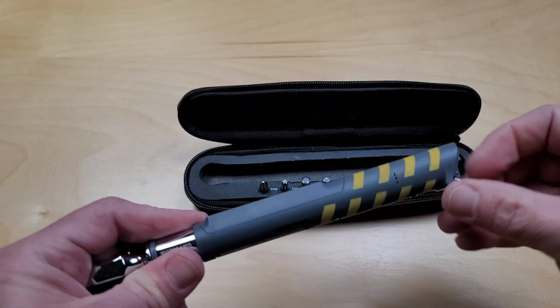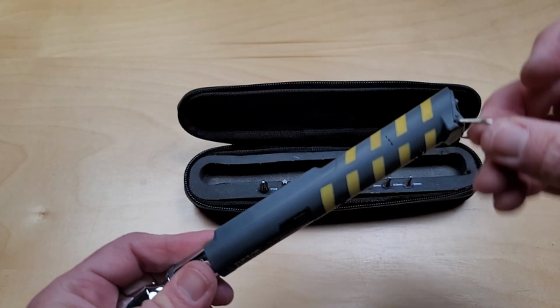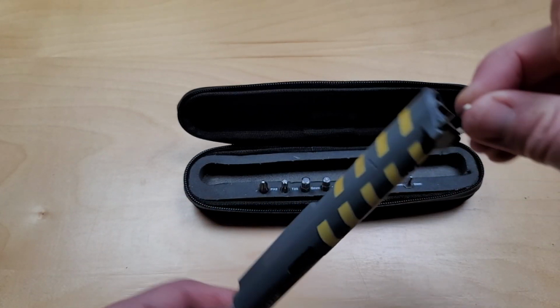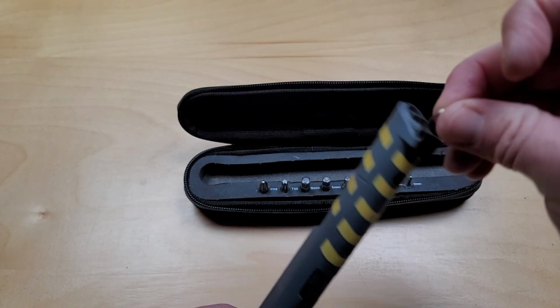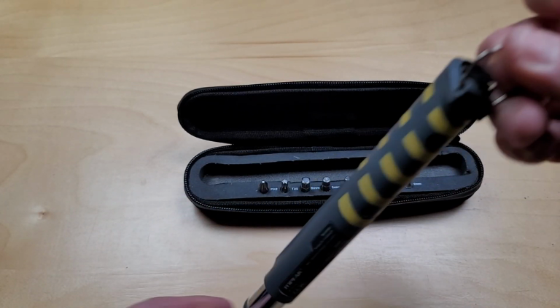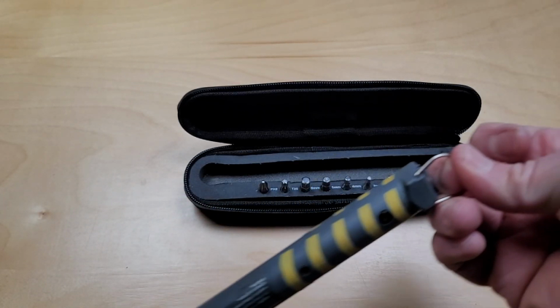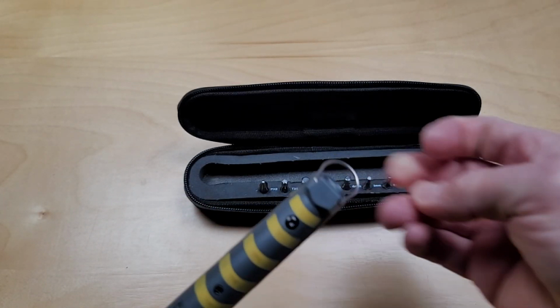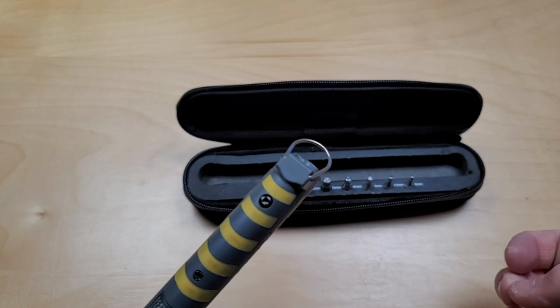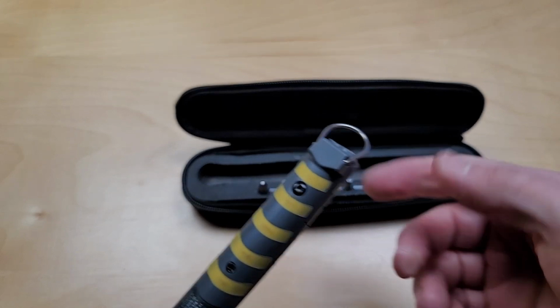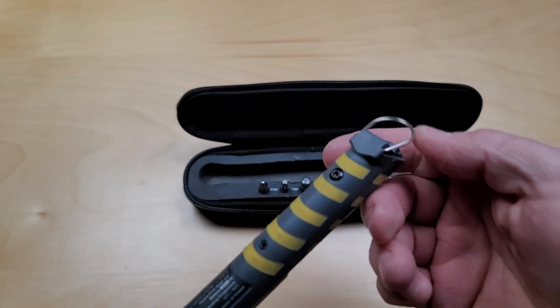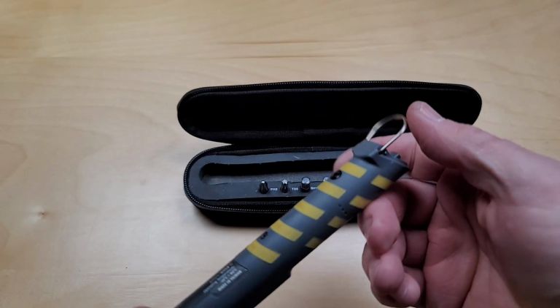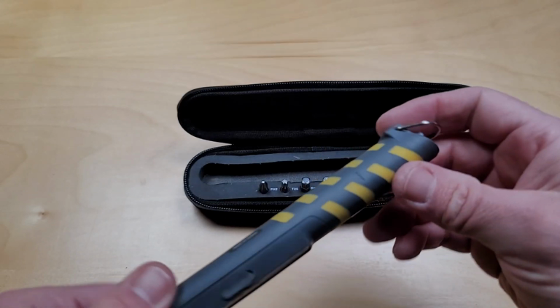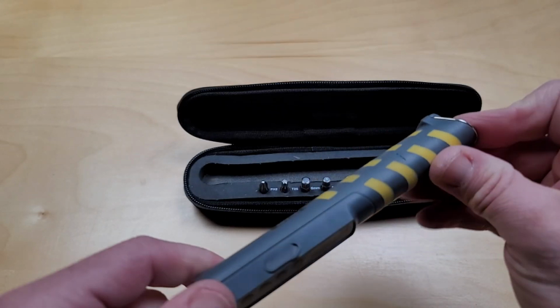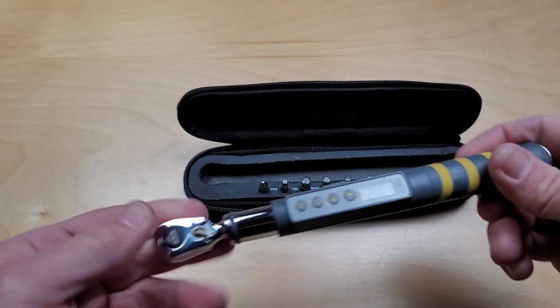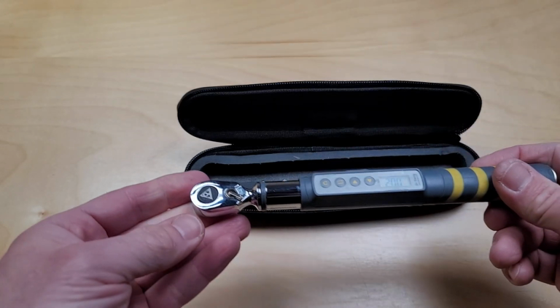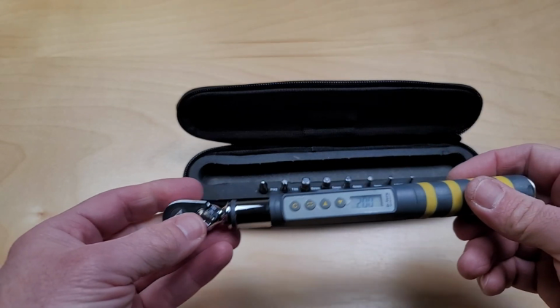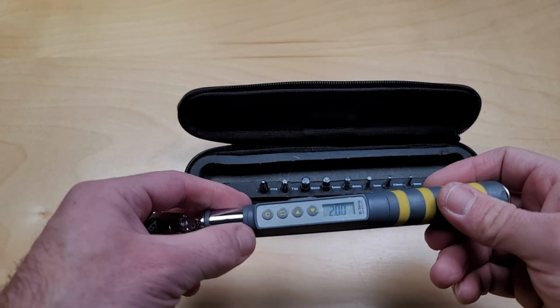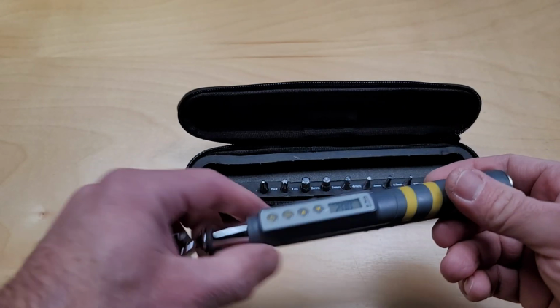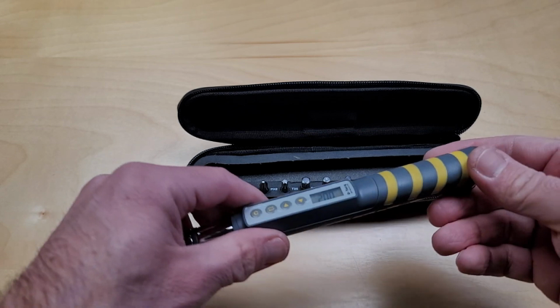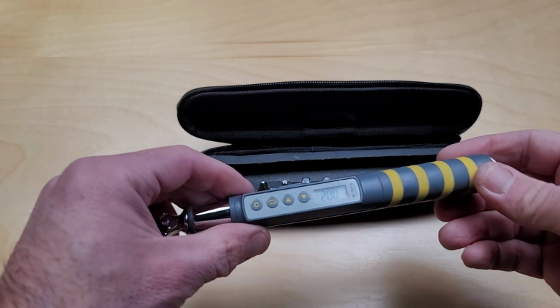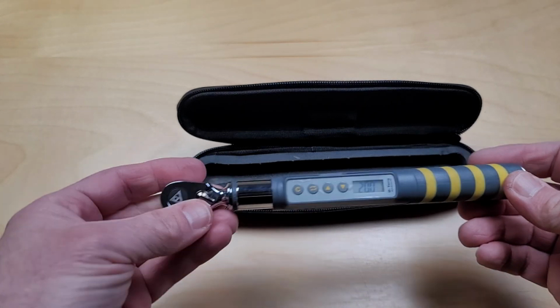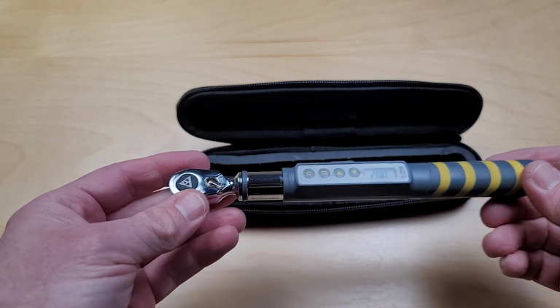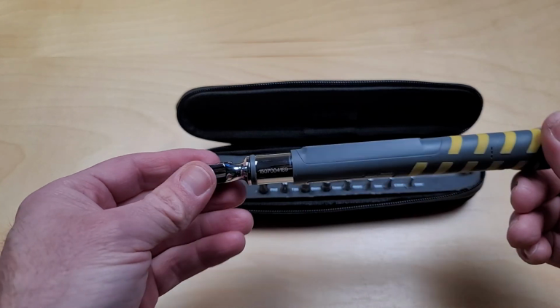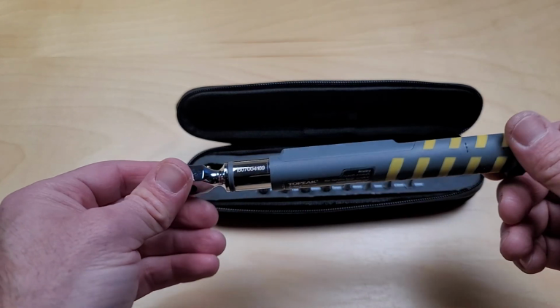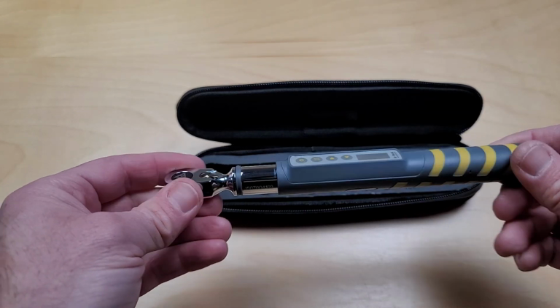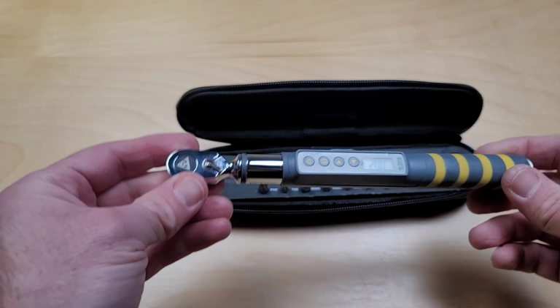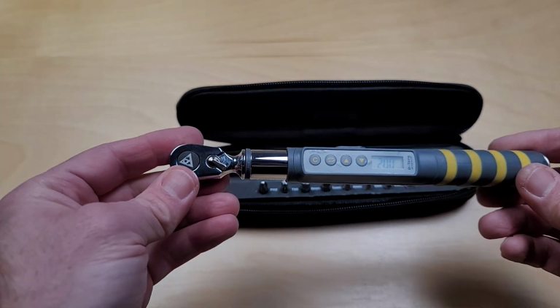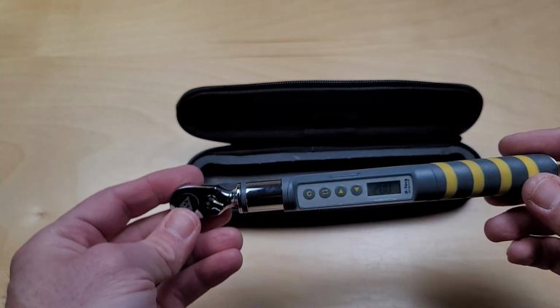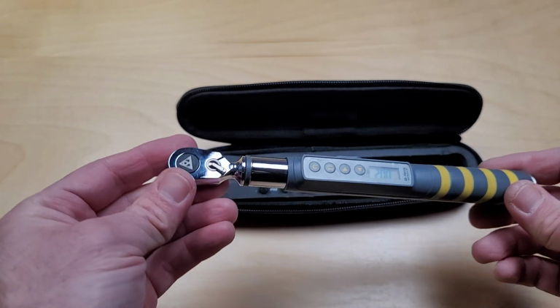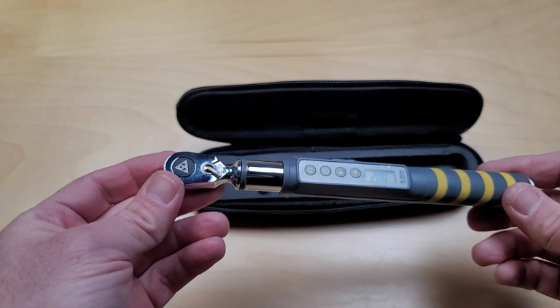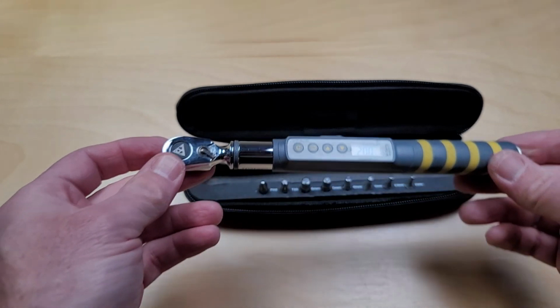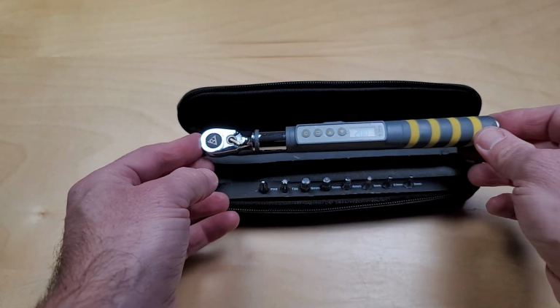There's also a nice little d-ring at the back if you wanted to hang it on something. This always remains in my bike bag so I have it whenever I need to torque down specific bike tools, but it can be used in other applications as well.